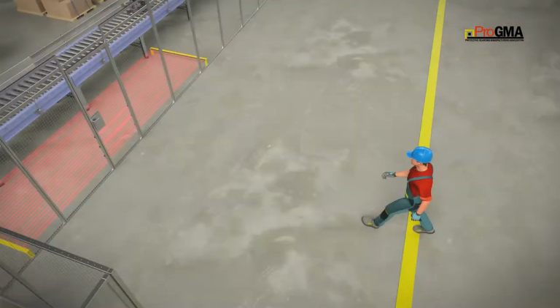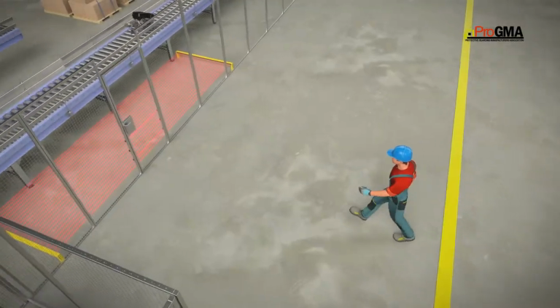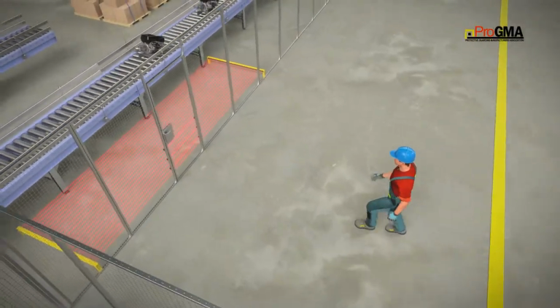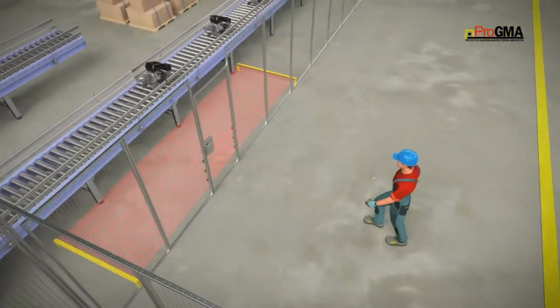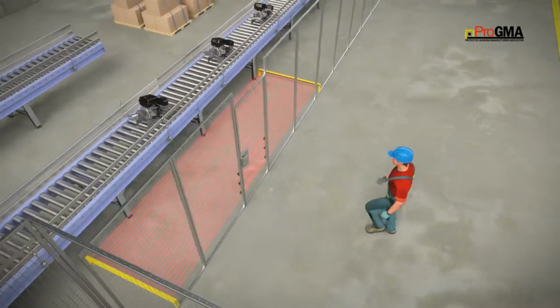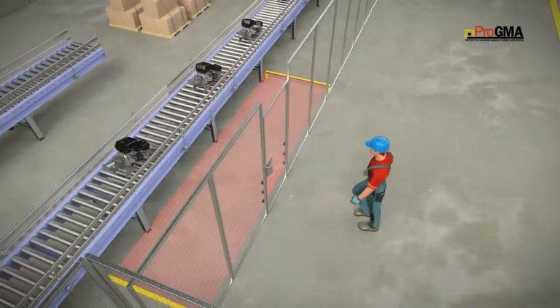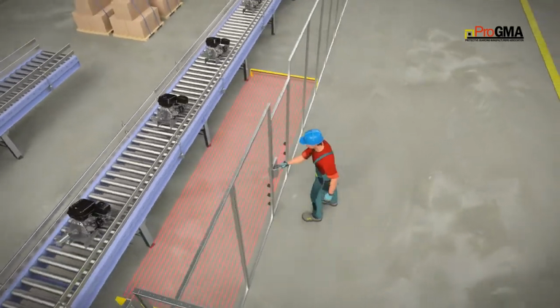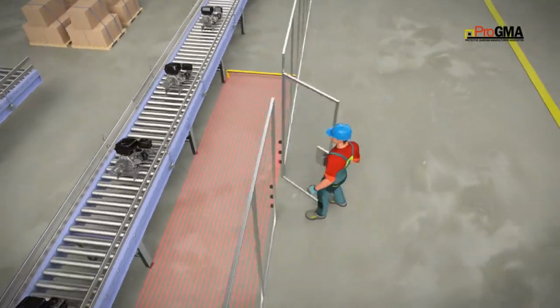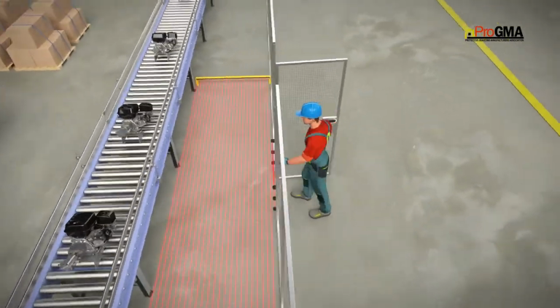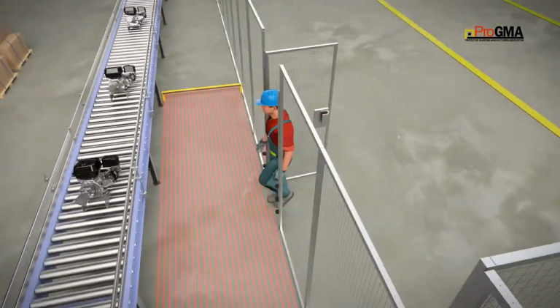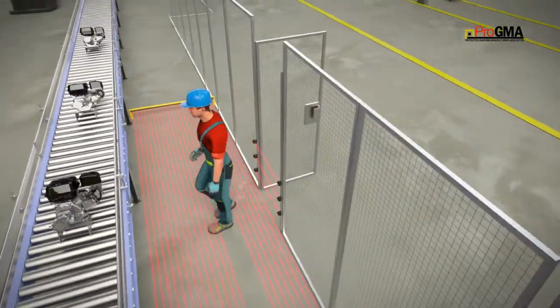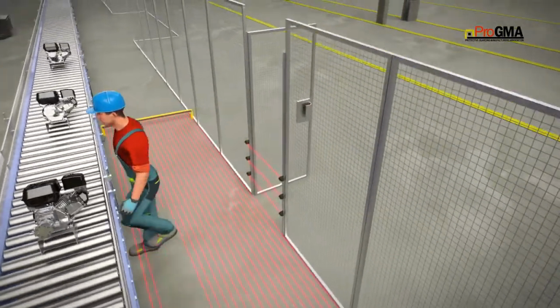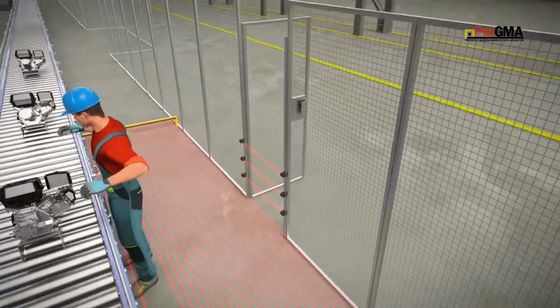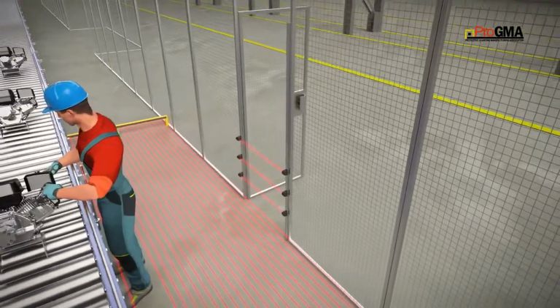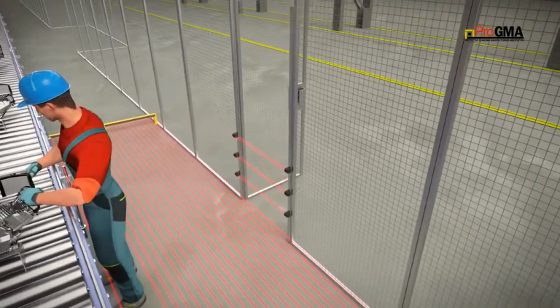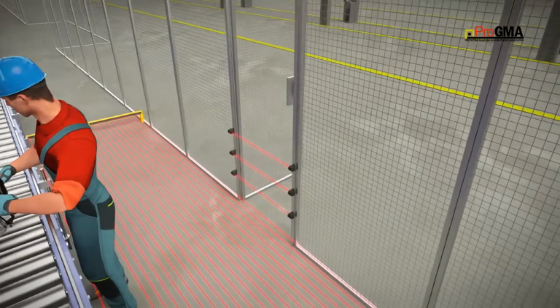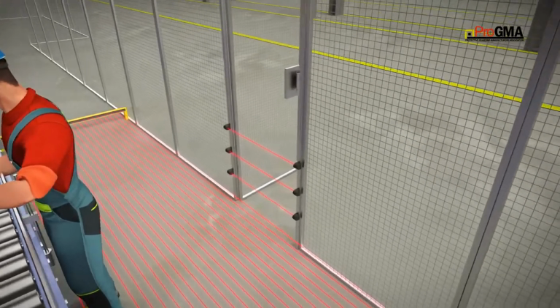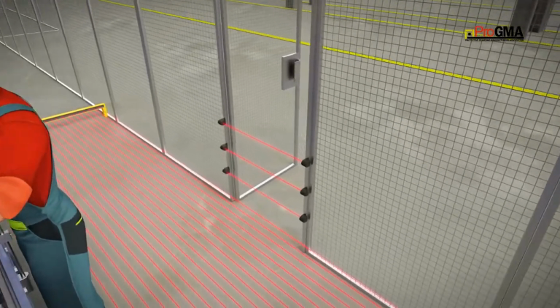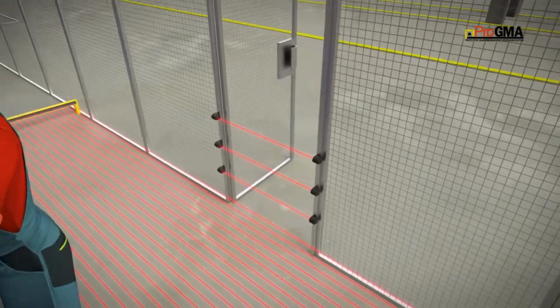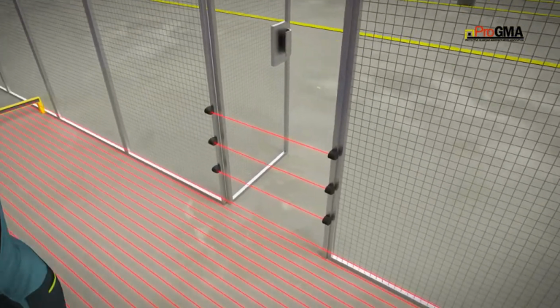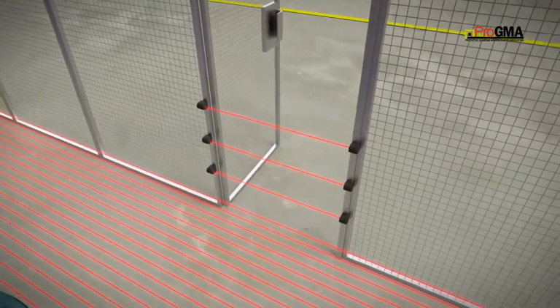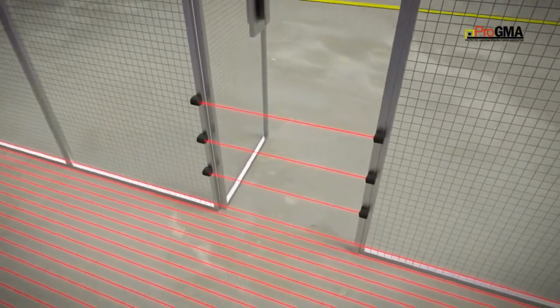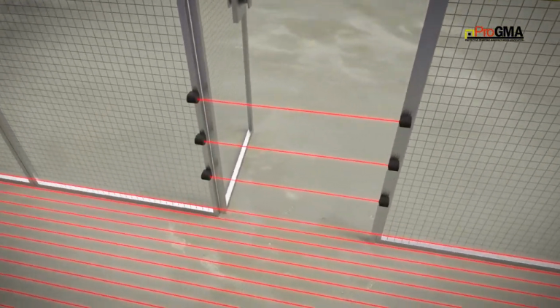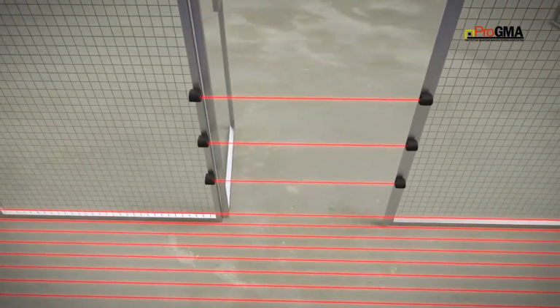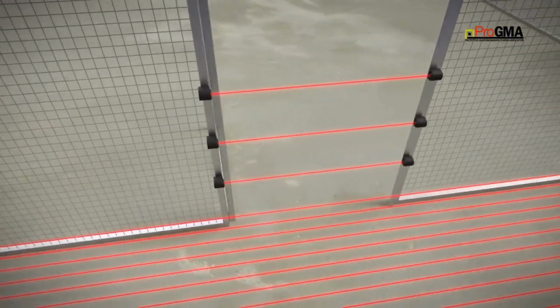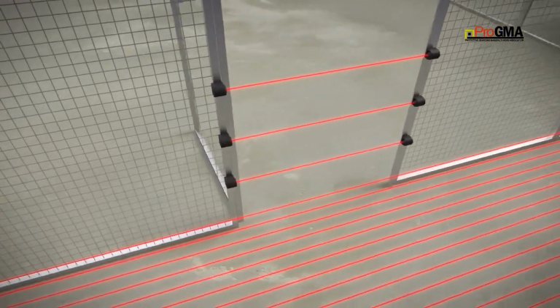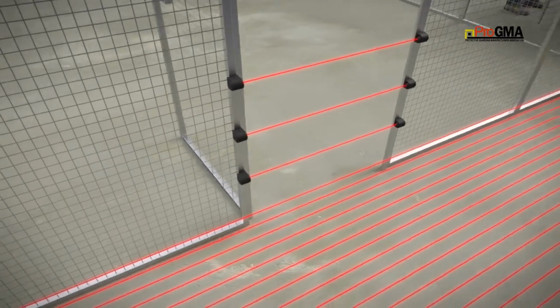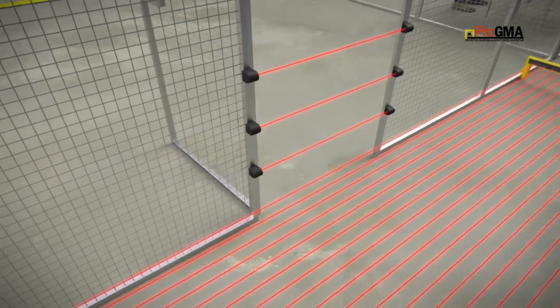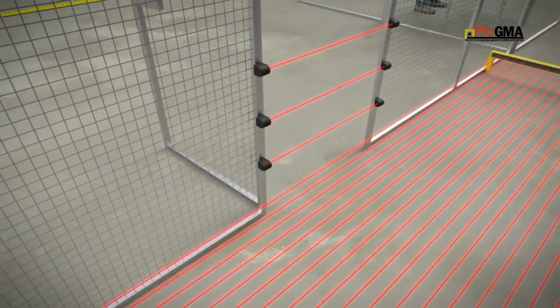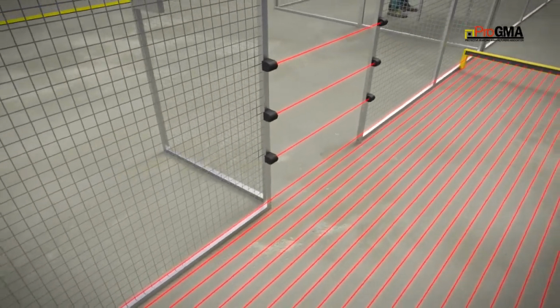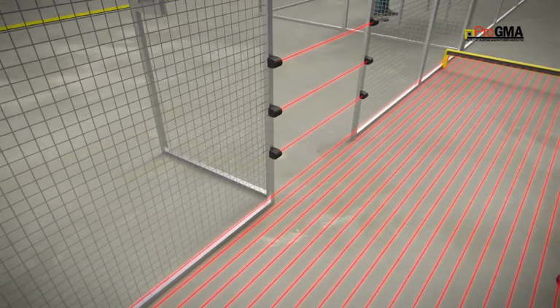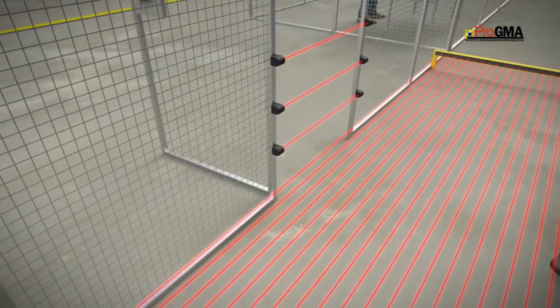Often robotic or machinery cells require some access at the point of operation. In such cases, barrier guards are often paired with an optoelectronic device such as light curtains. These are used where hard guarding would inhibit the operator's movements and negatively impact productivity.